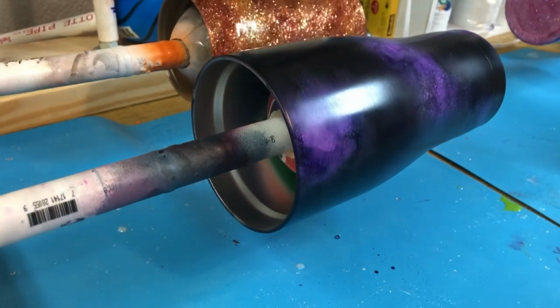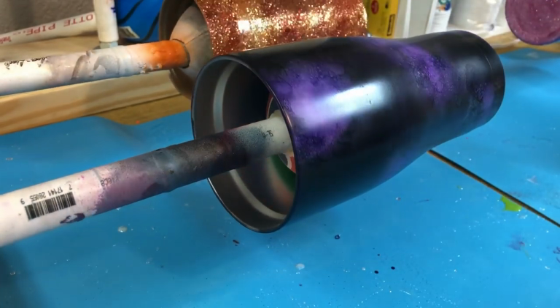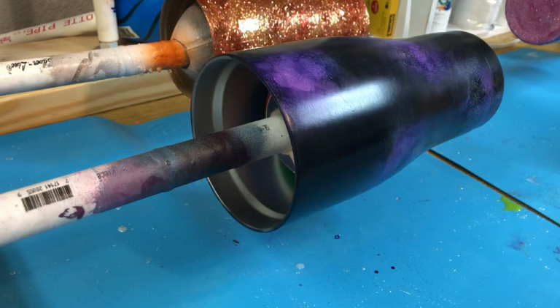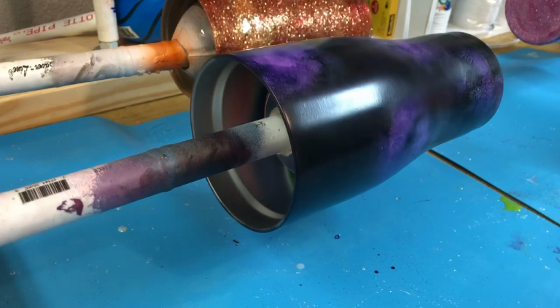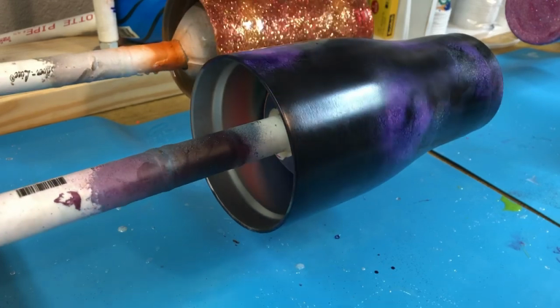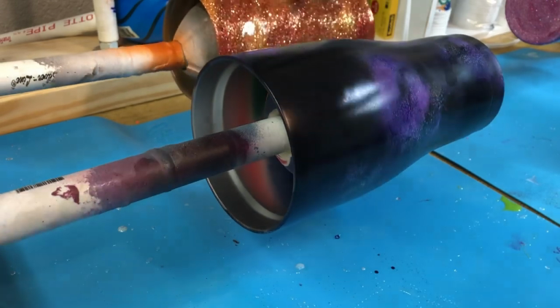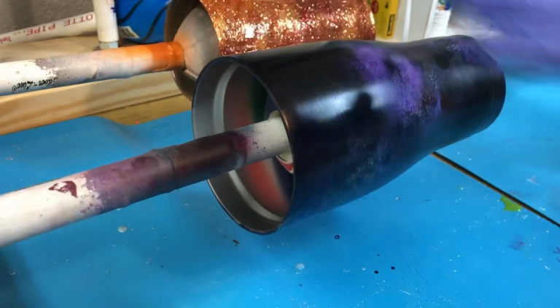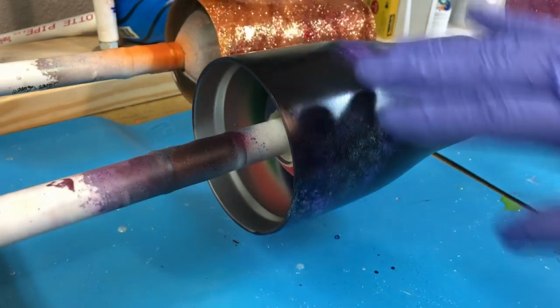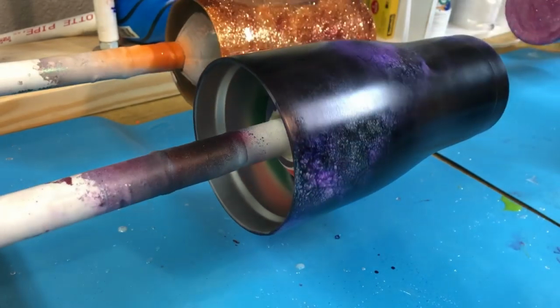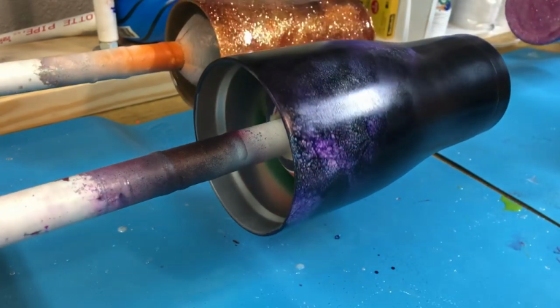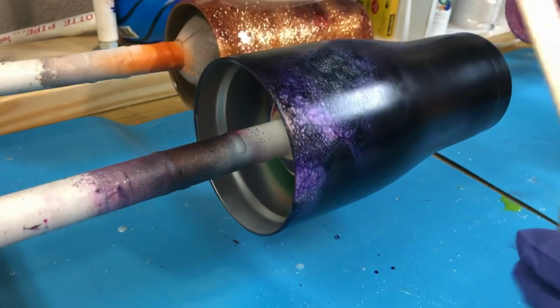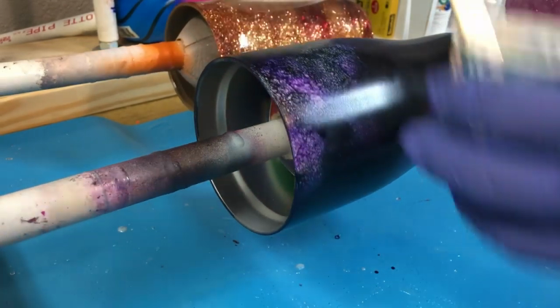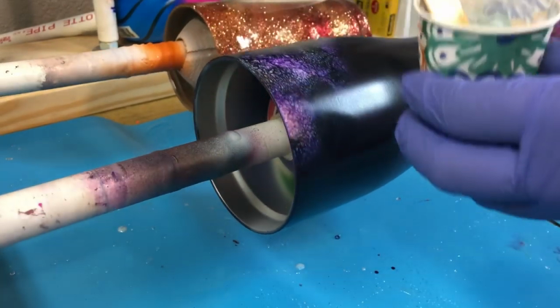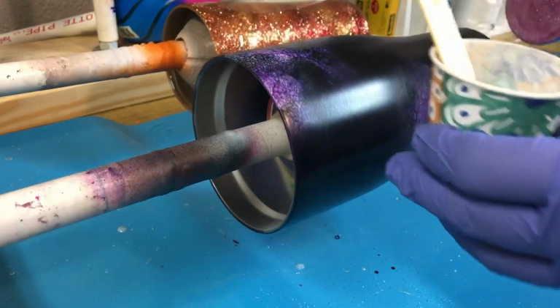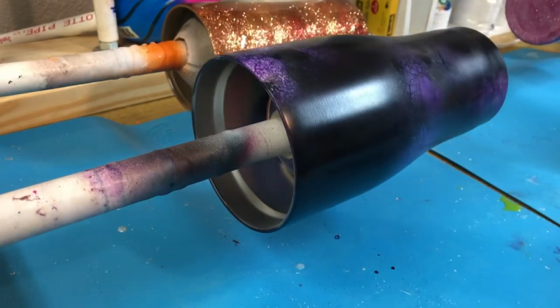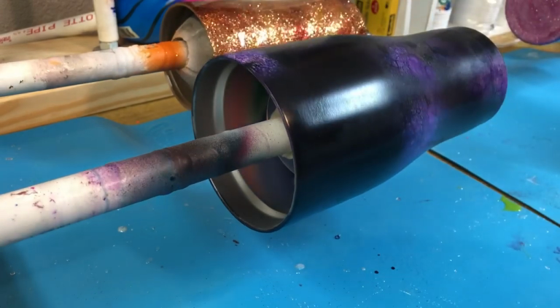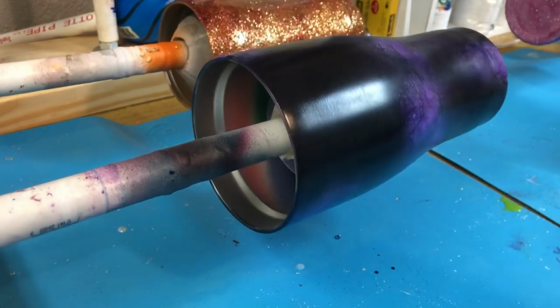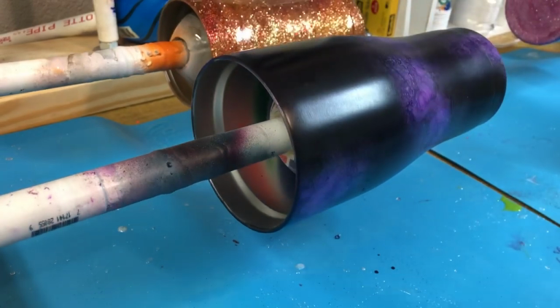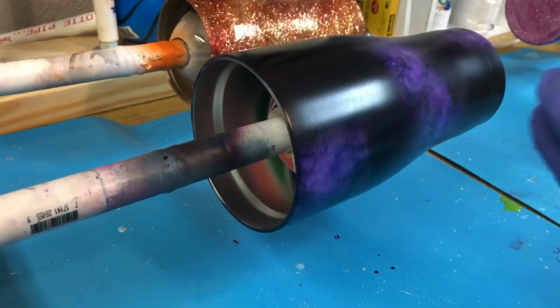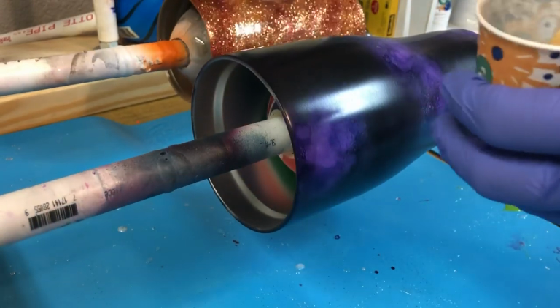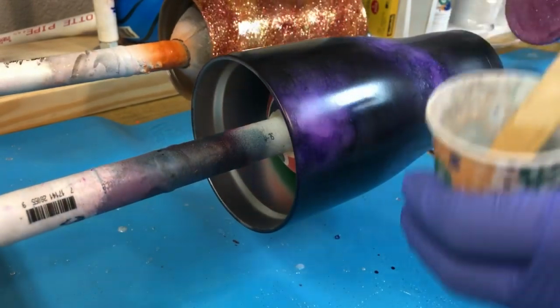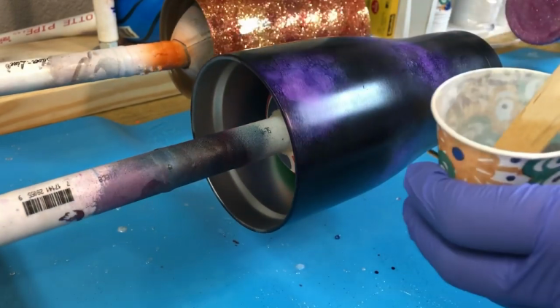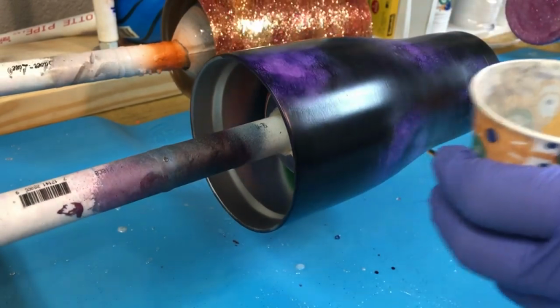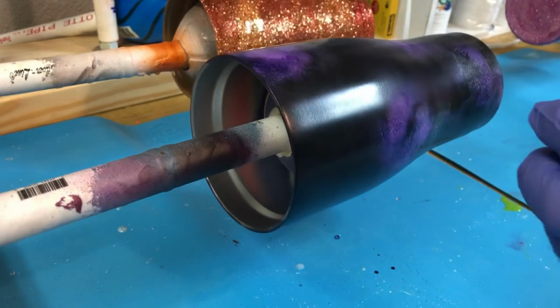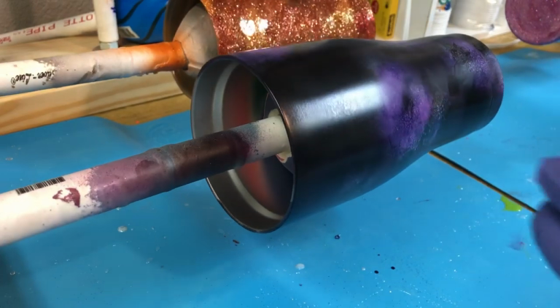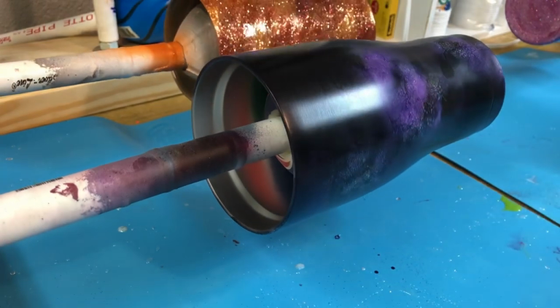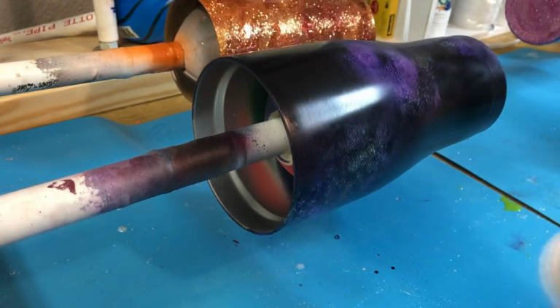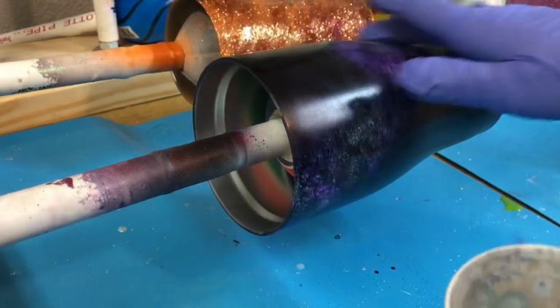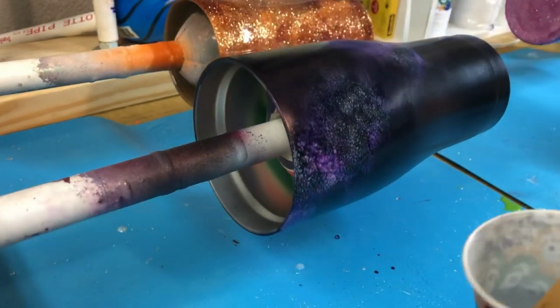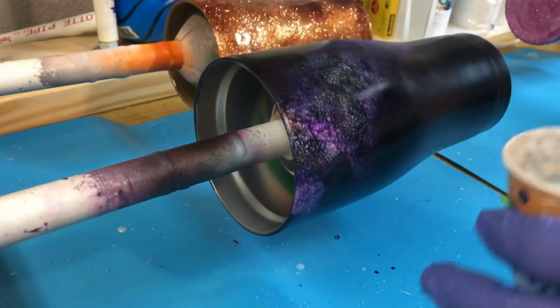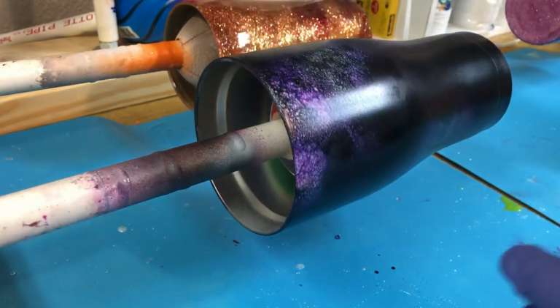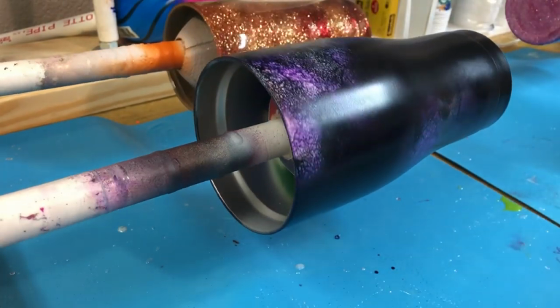So what I do first is, obviously you have your design, and then I have a little under a tablespoon of epoxy that I will be putting on my tumbler. So I'm going to fast forward this part, and then I will slow down to the part where you need to know.